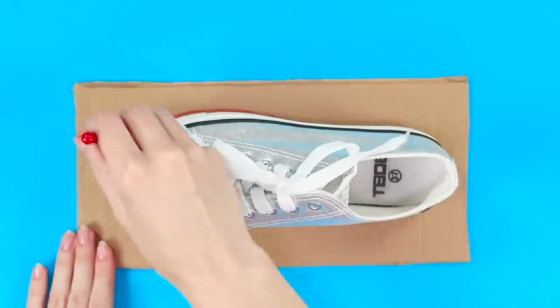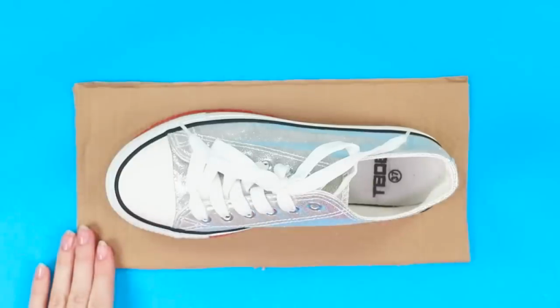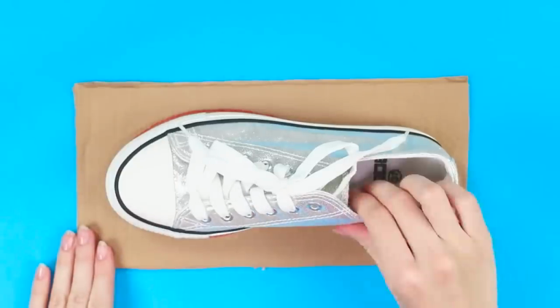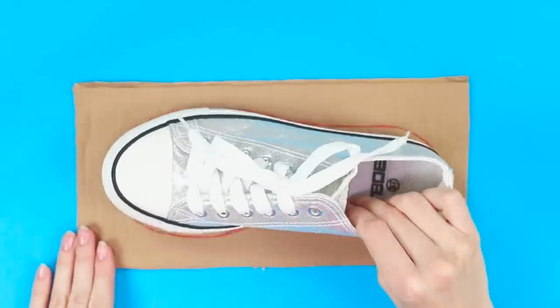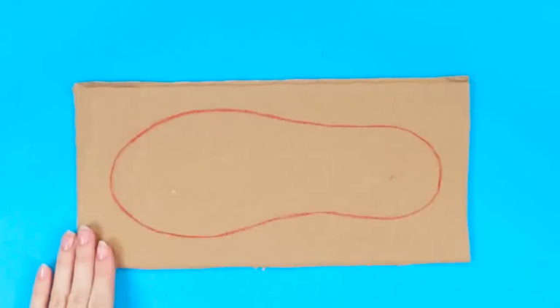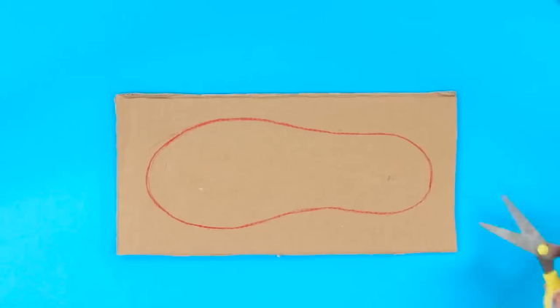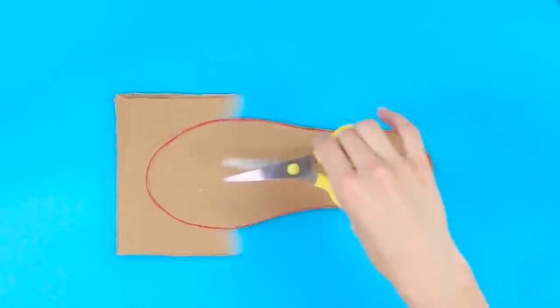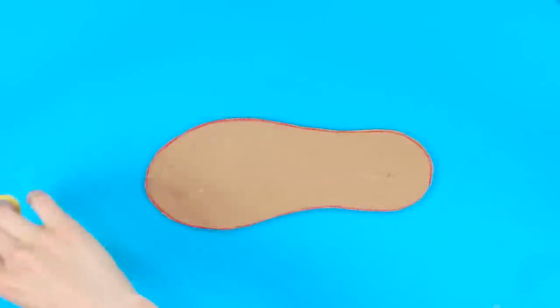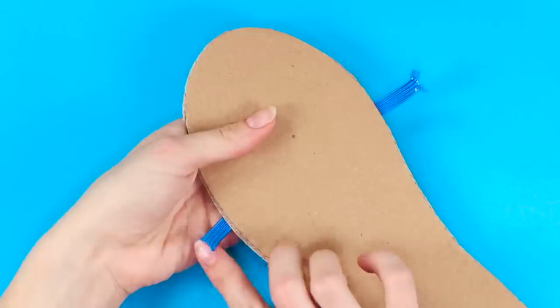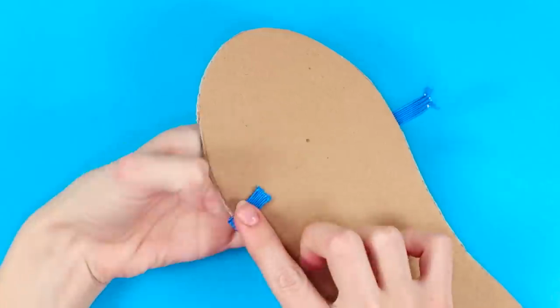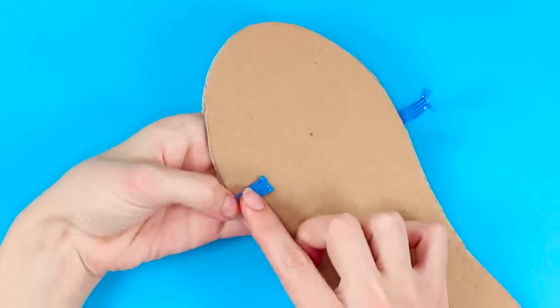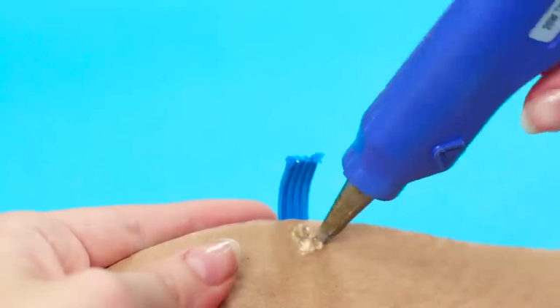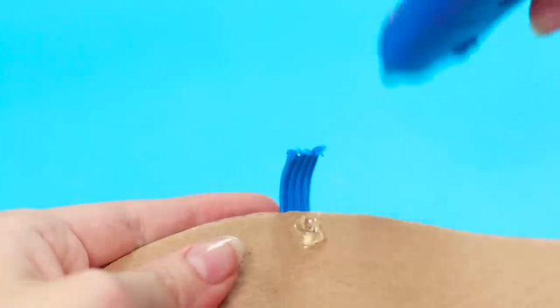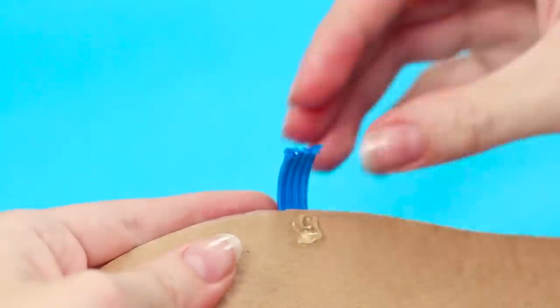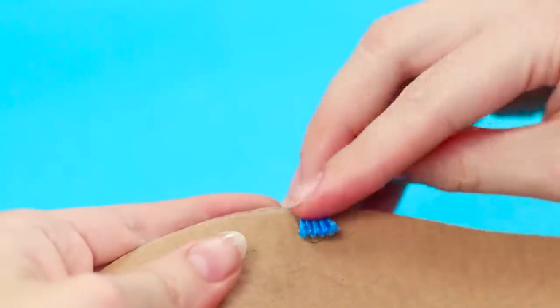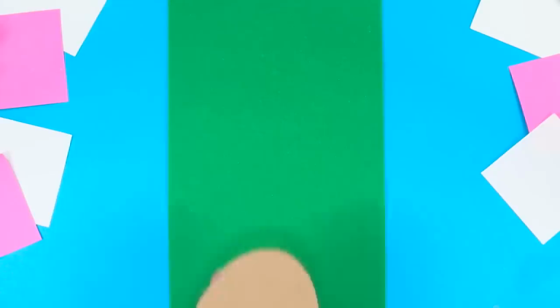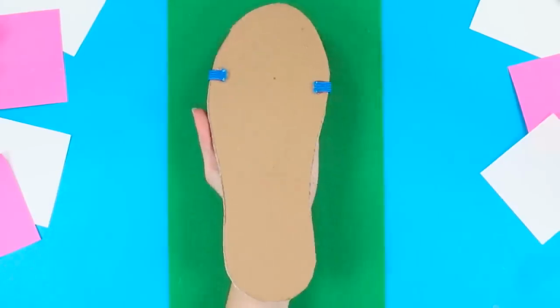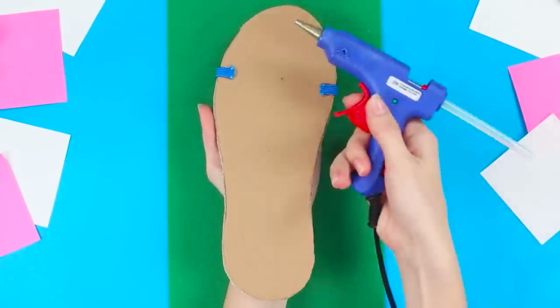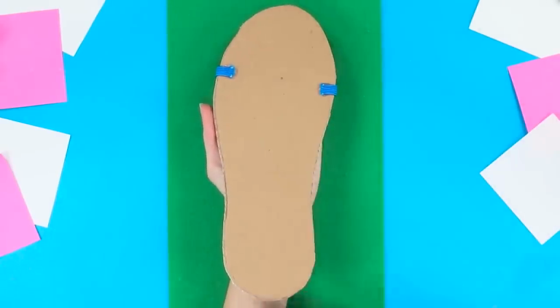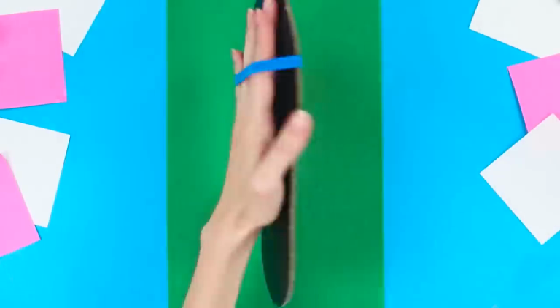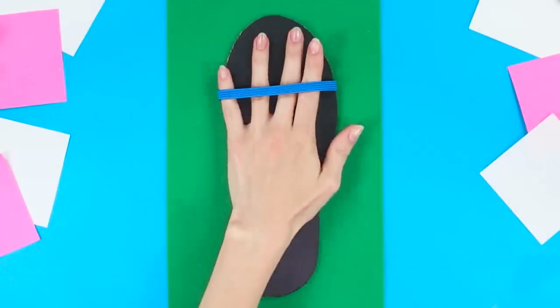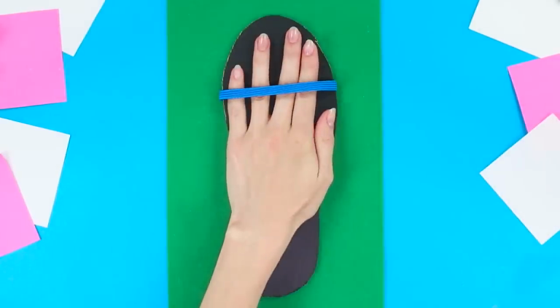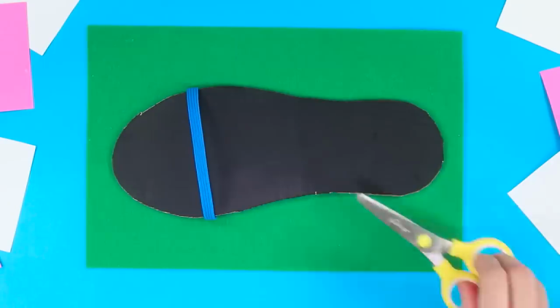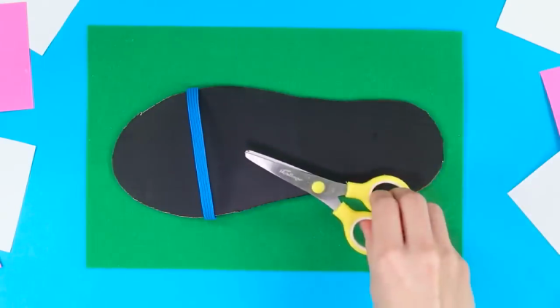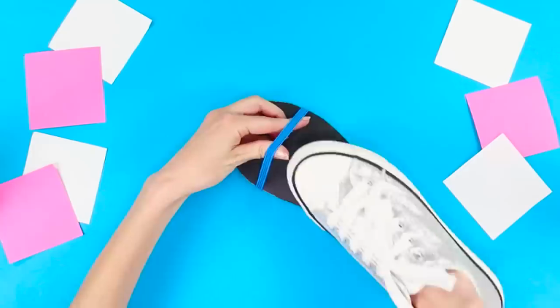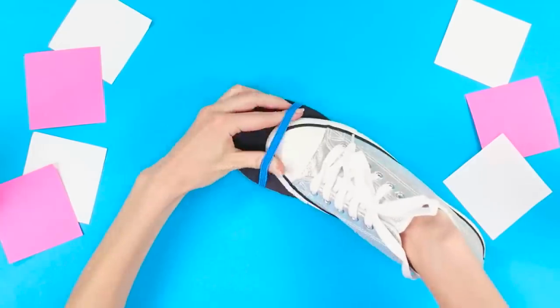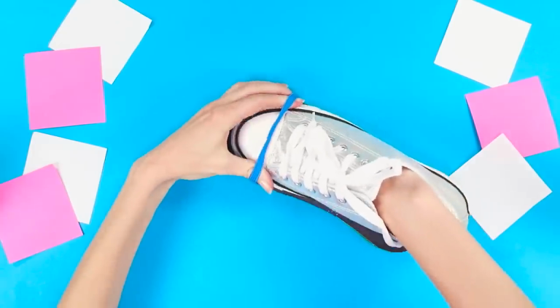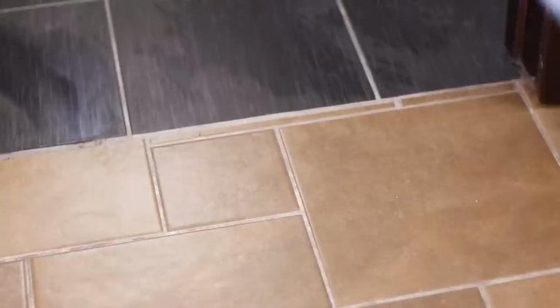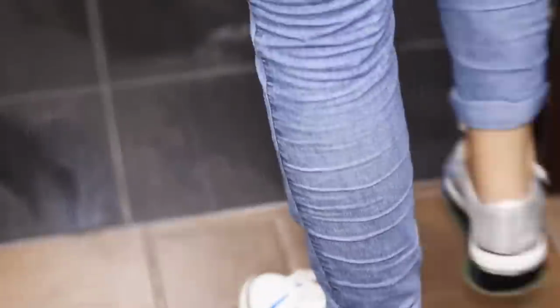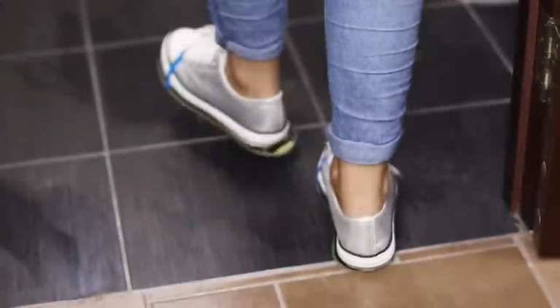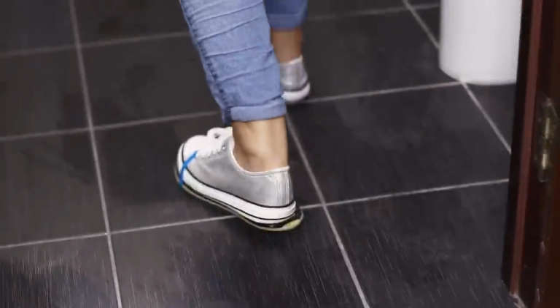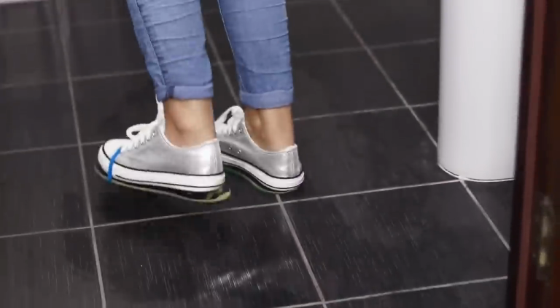Trace the sole of your sneakers on a piece of cardboard and cut them out. Attach the elastics to cardboard using a hot glue gun. Mark the shape of the sole on felt, cut it out, and attach it. Put on invisible slippers and flutter over the wet floor without leaving any traces.